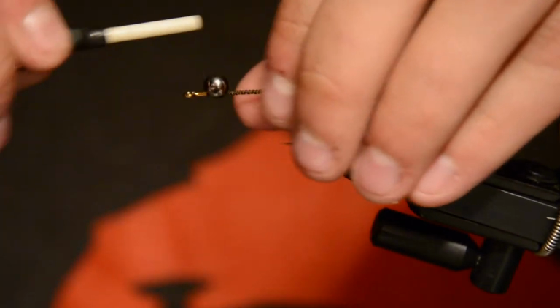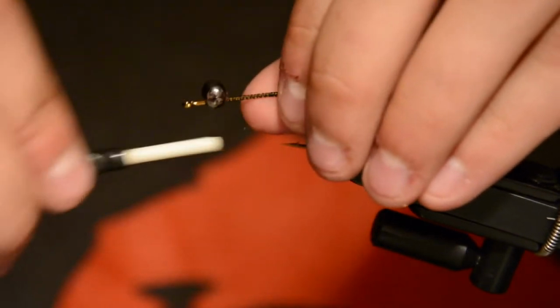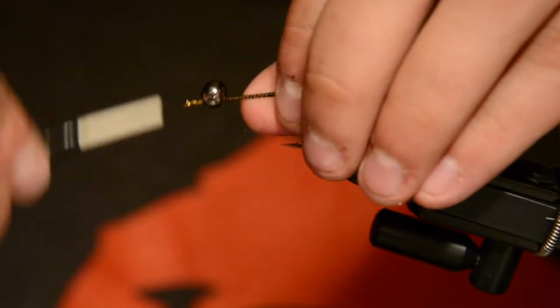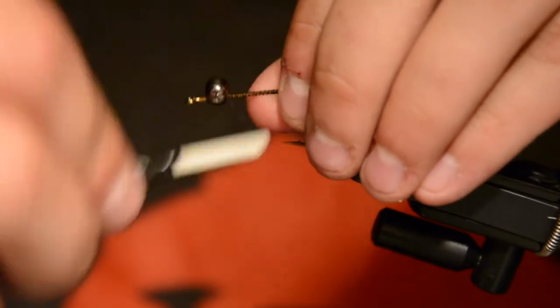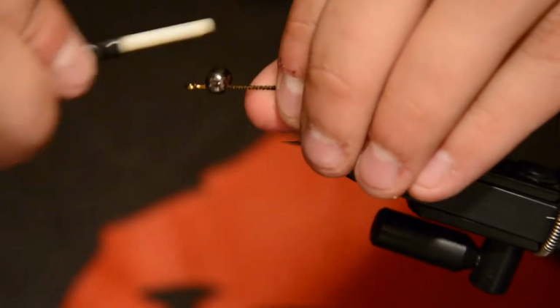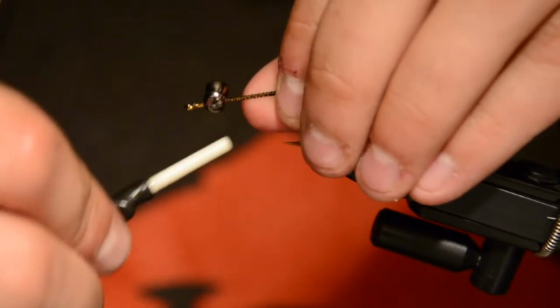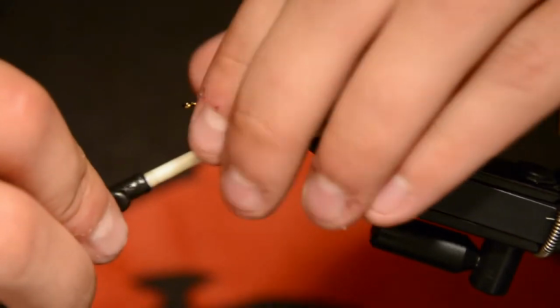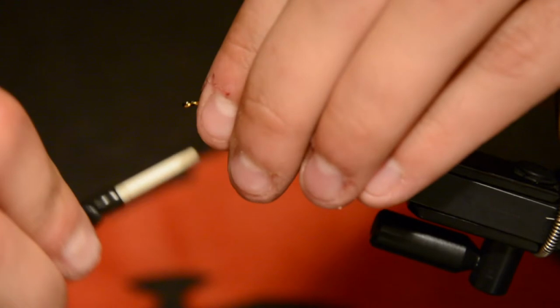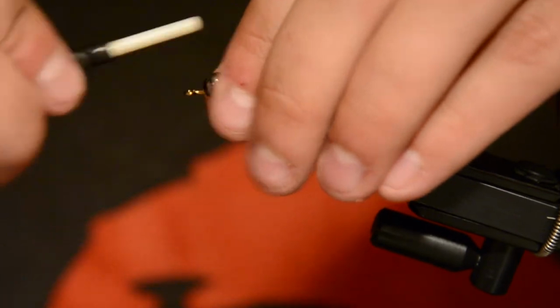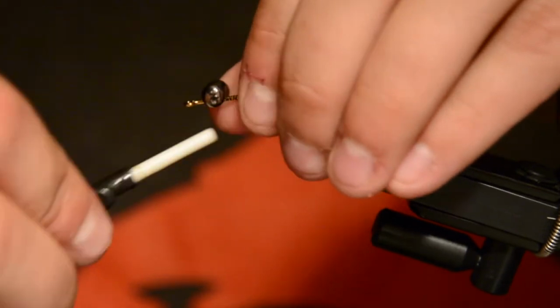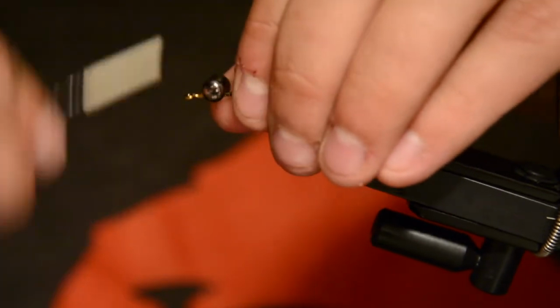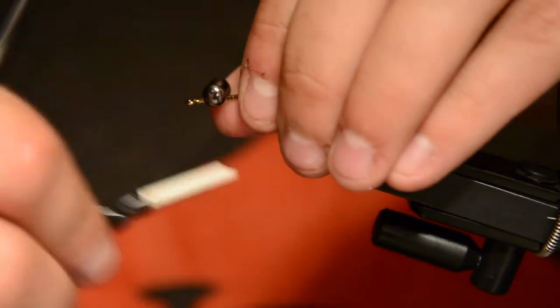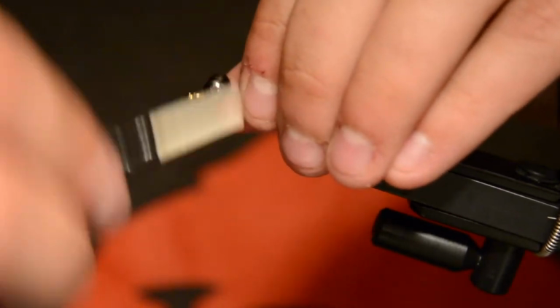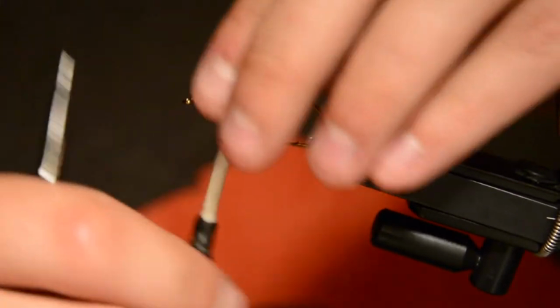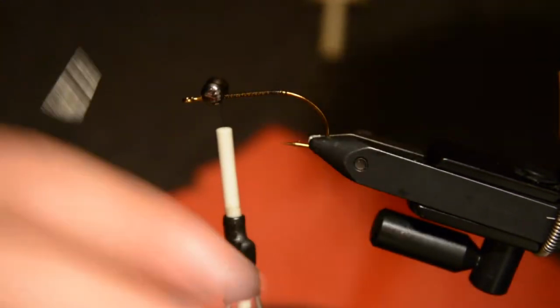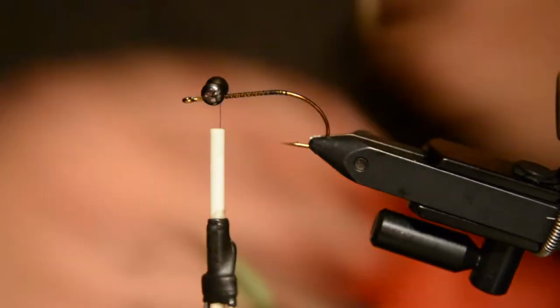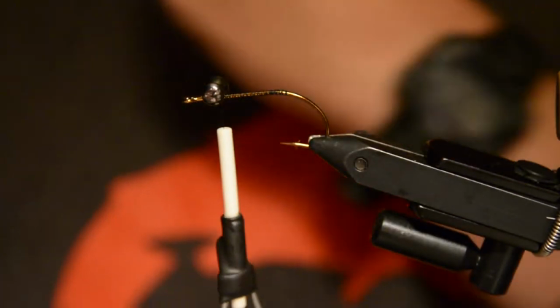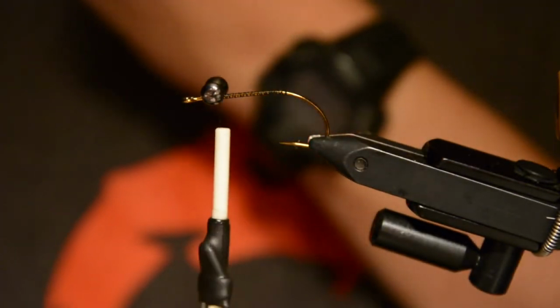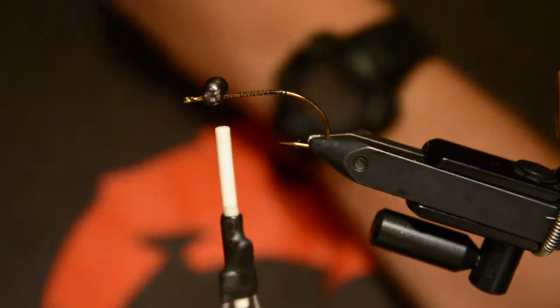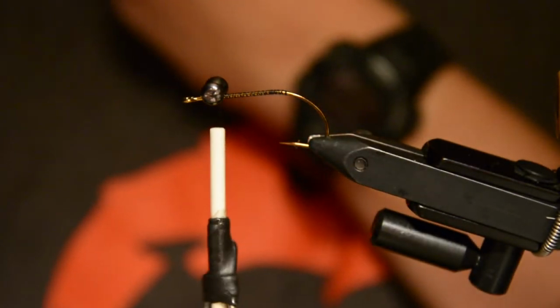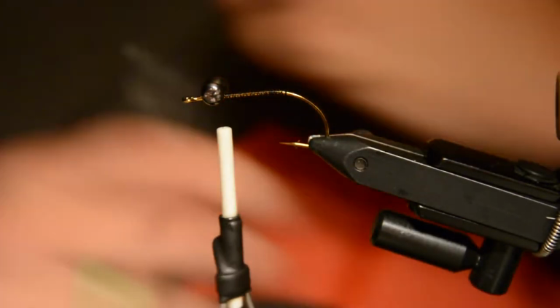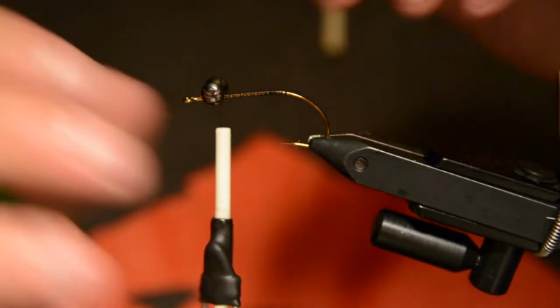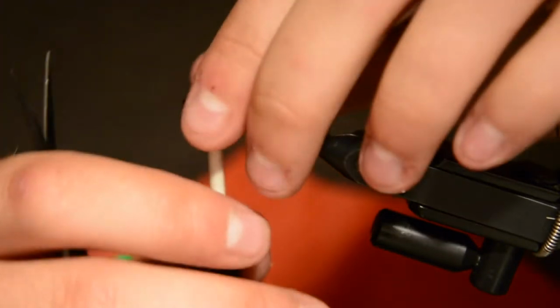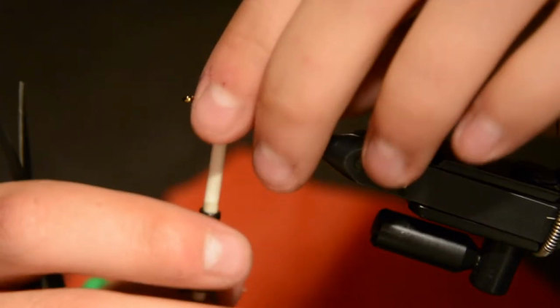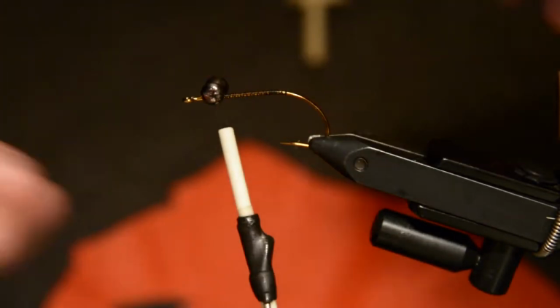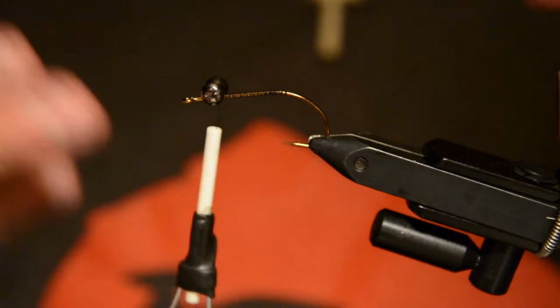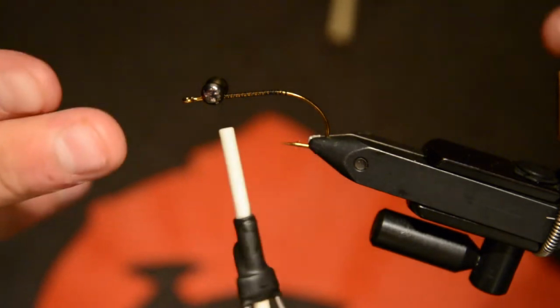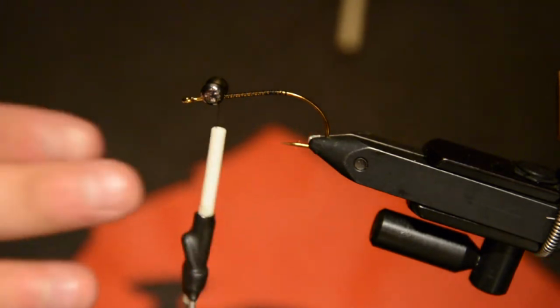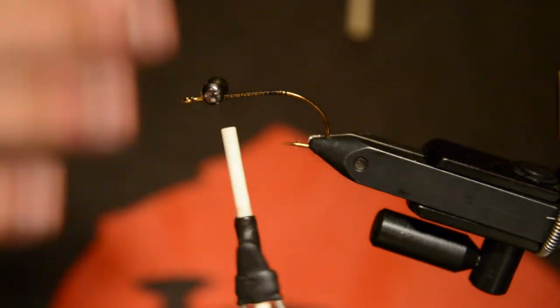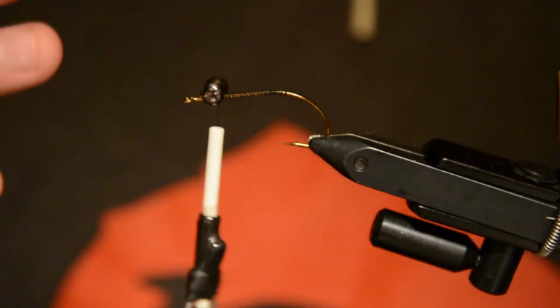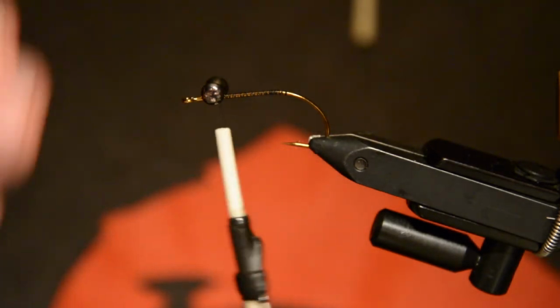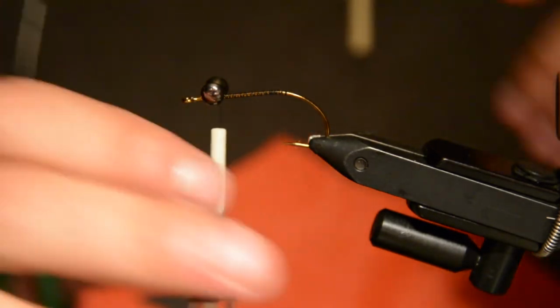We'll just get them going. This fly is going to ride hook up, so you want the dumbbell eyes on top of the hook from this view.